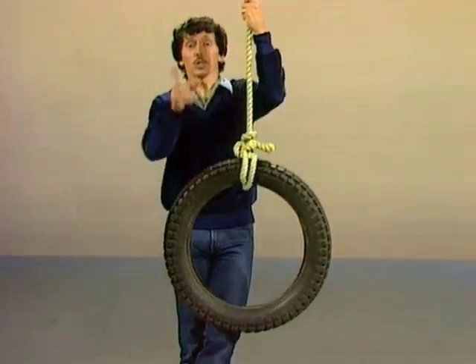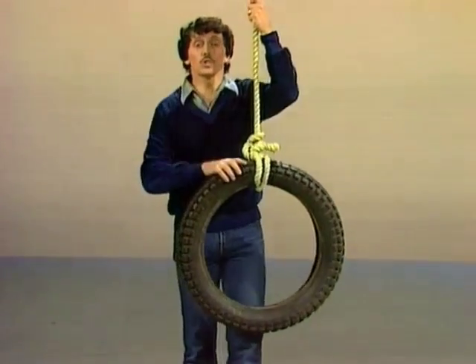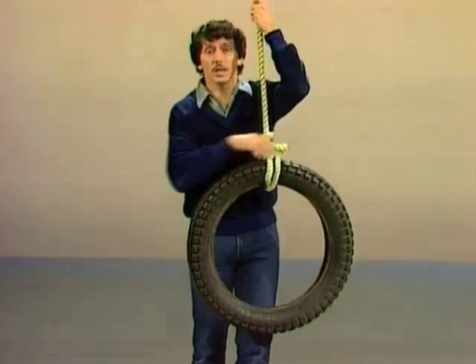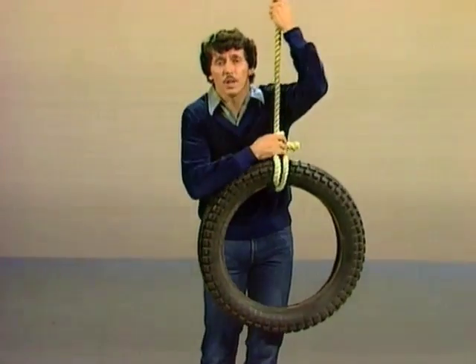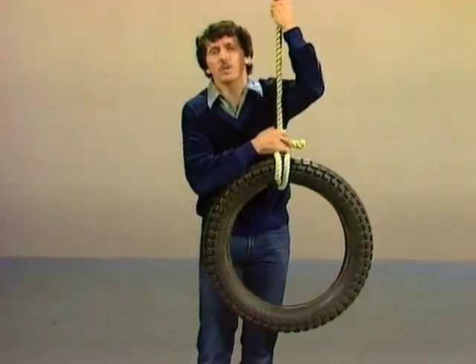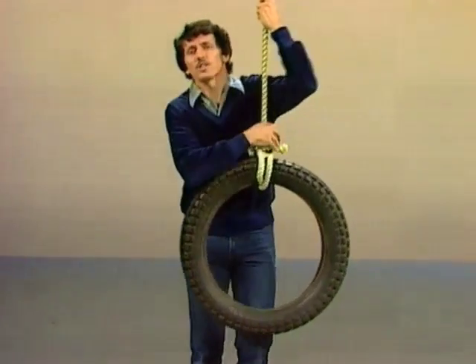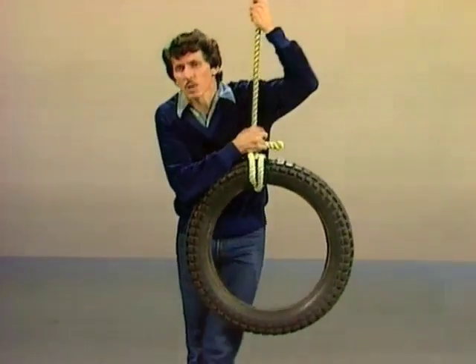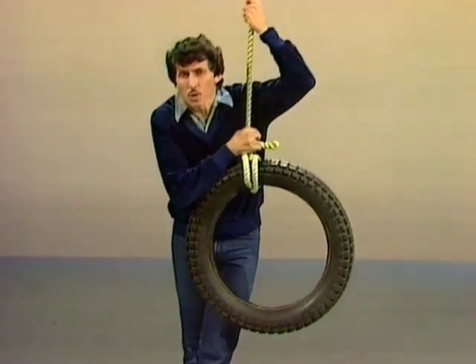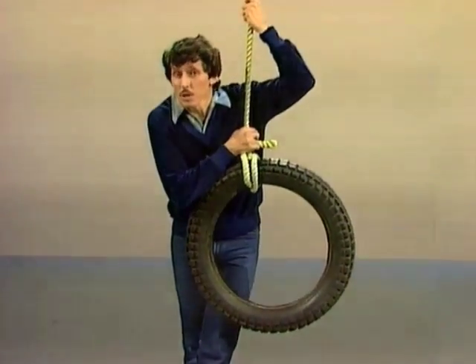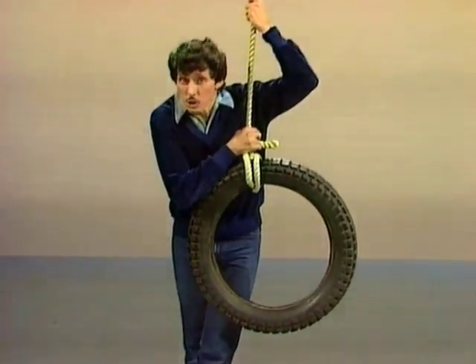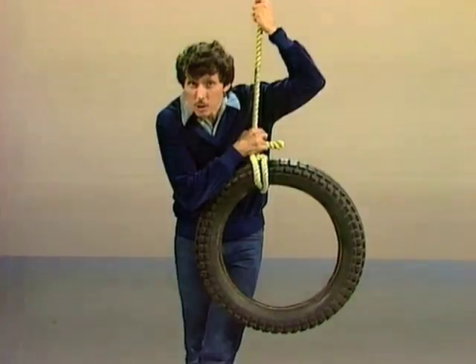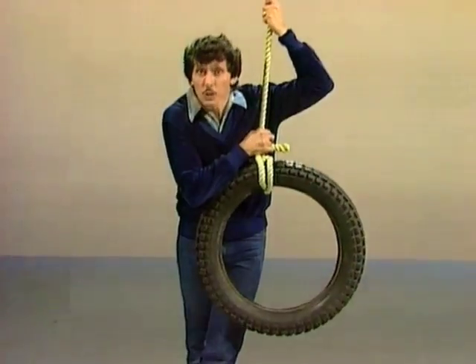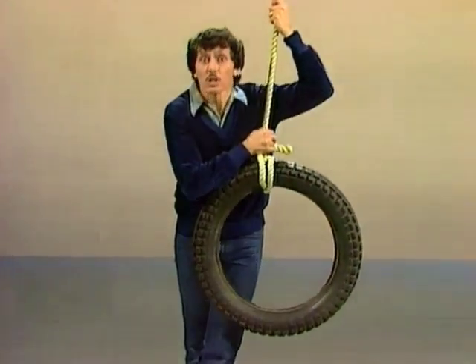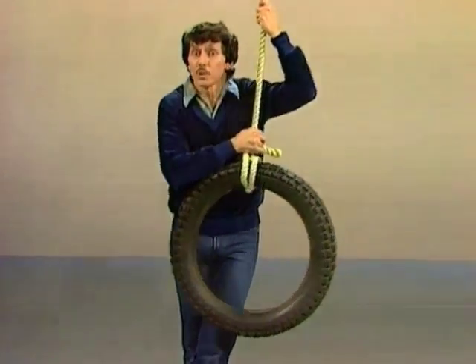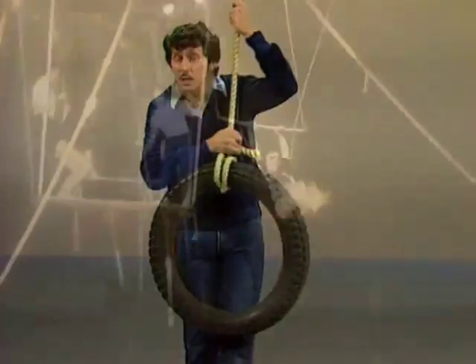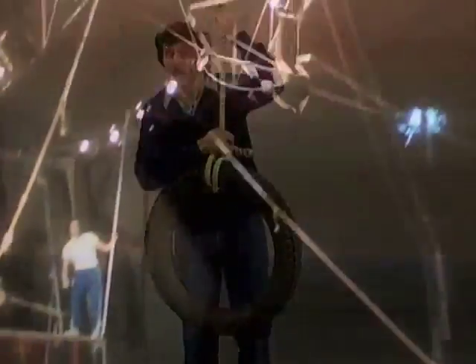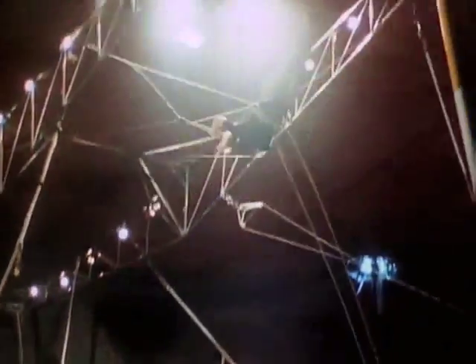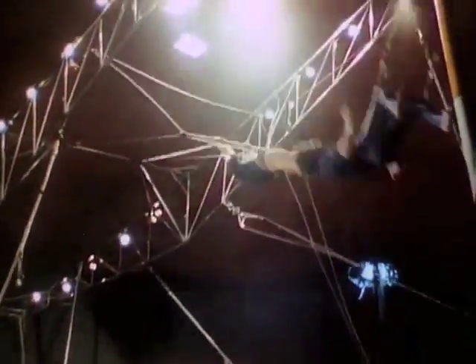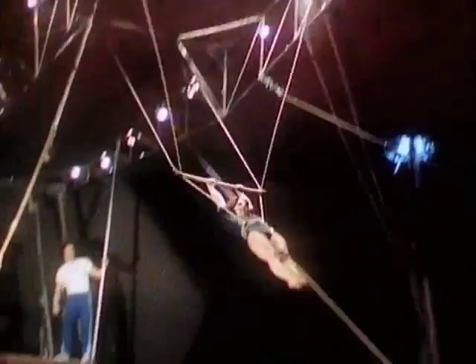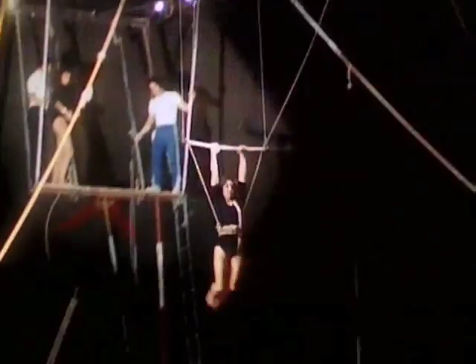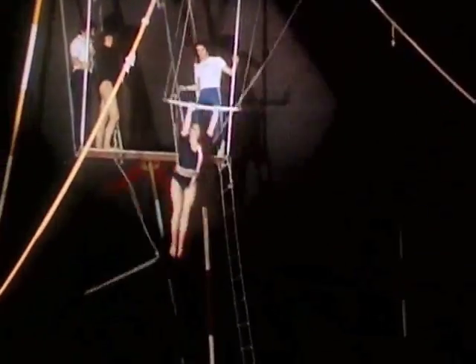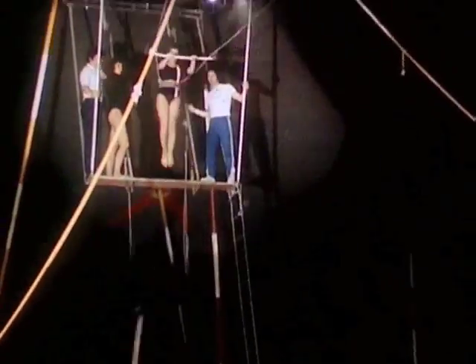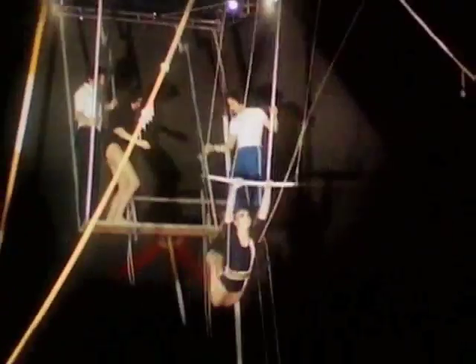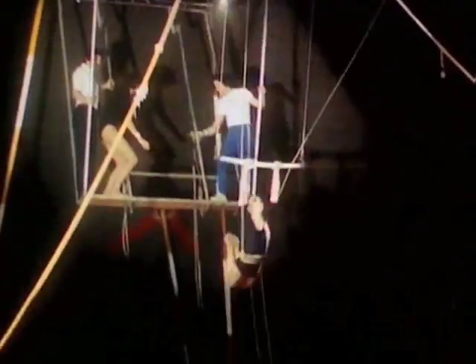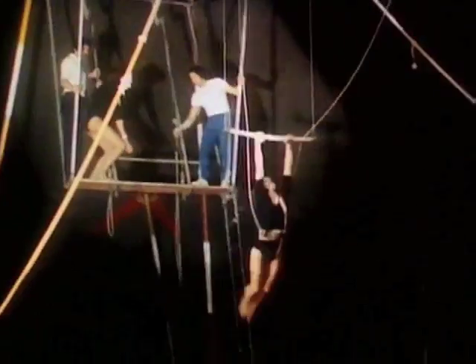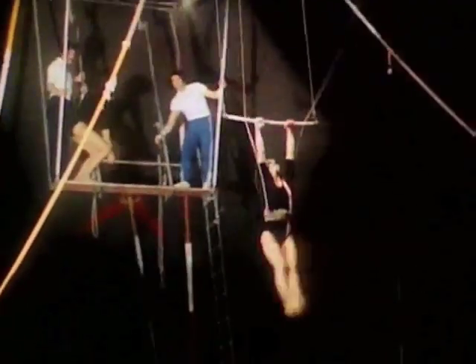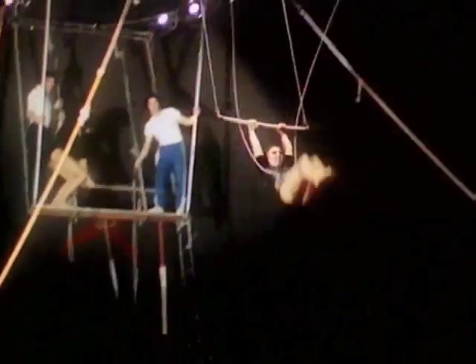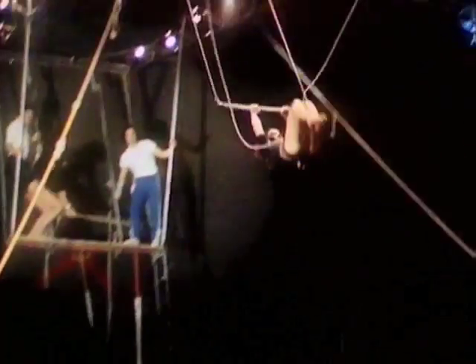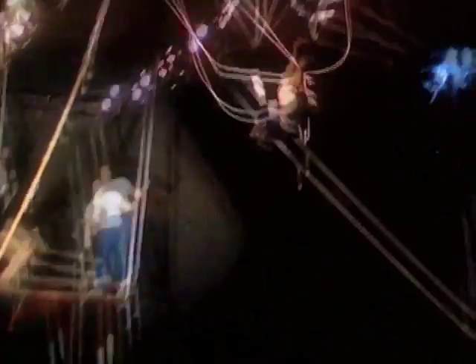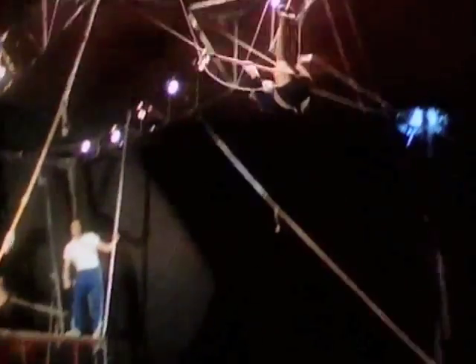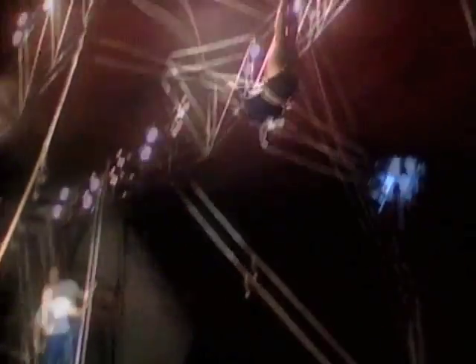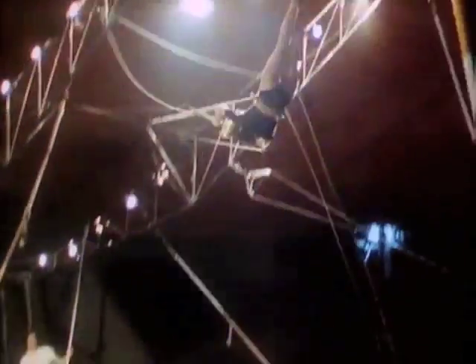Swings are interesting, aren't they? I think the most fascinating ones of all are those at the circus — the swings of the trapeze artists. Have you ever noticed how they time to perfection the swinging and jumping off the swing, and all the other tricks that they manage to do?